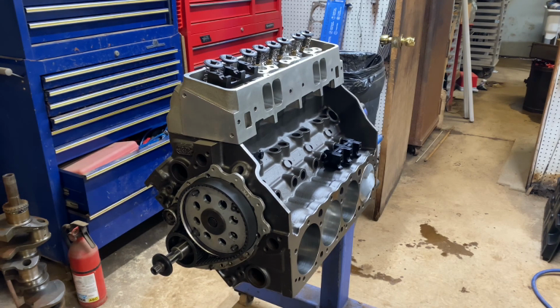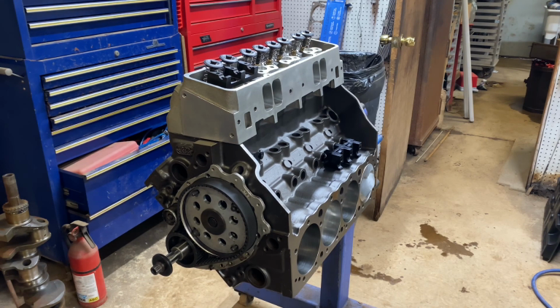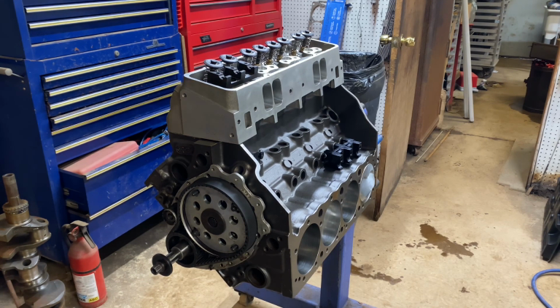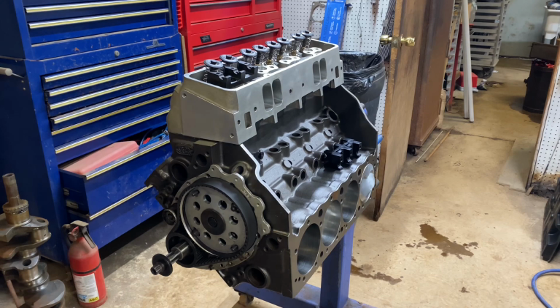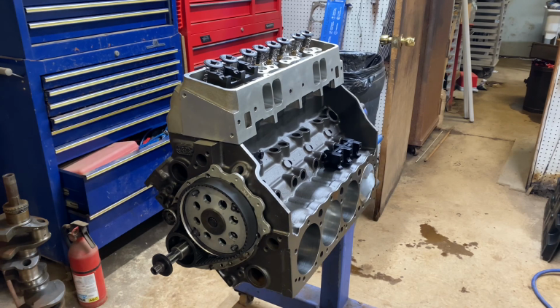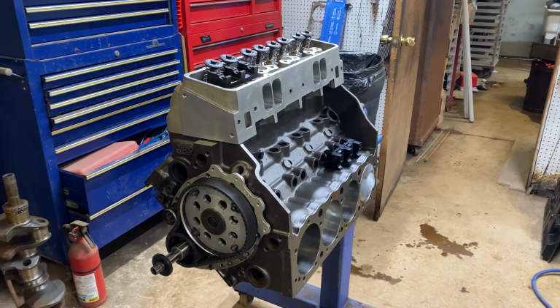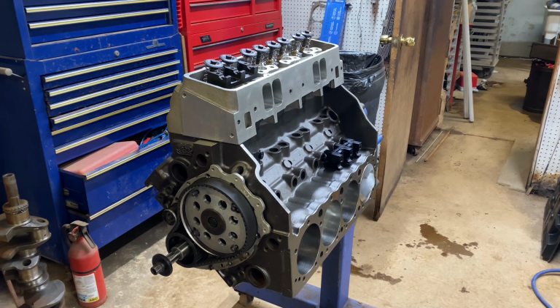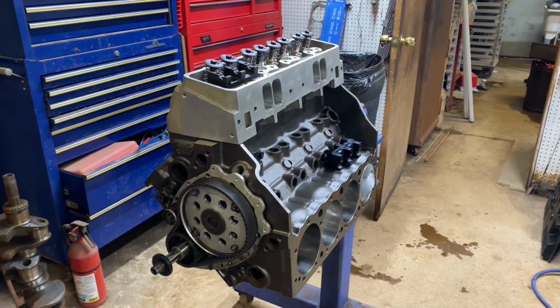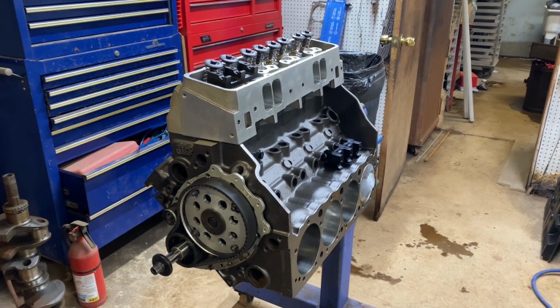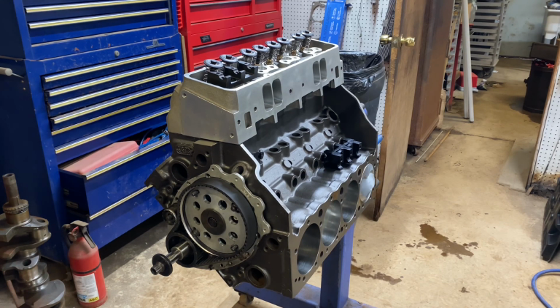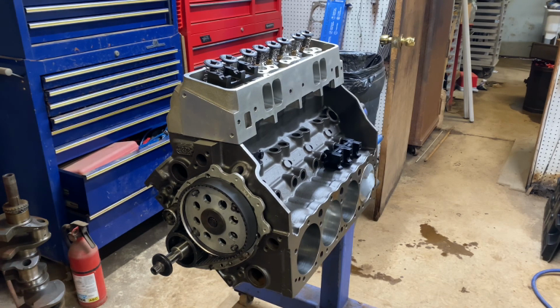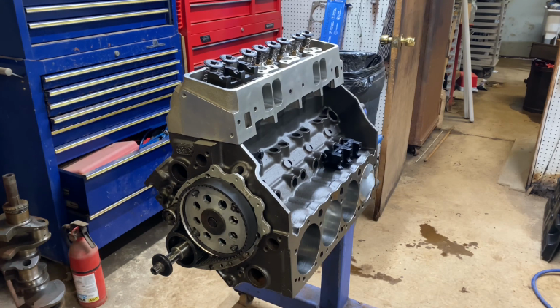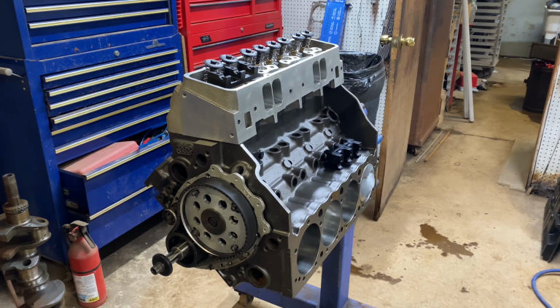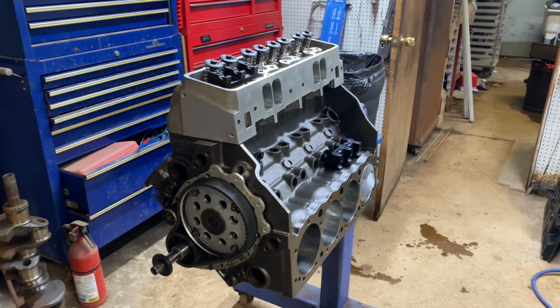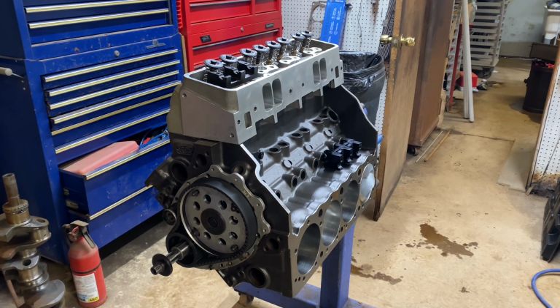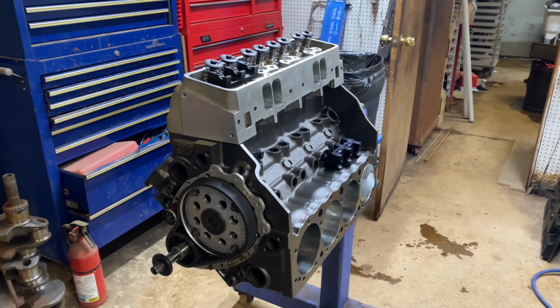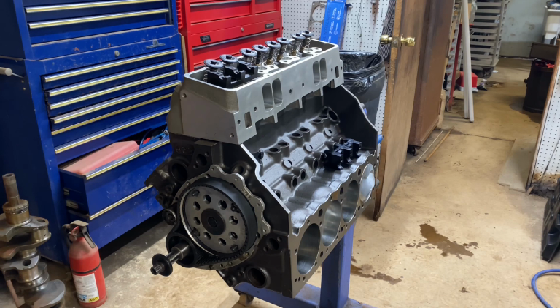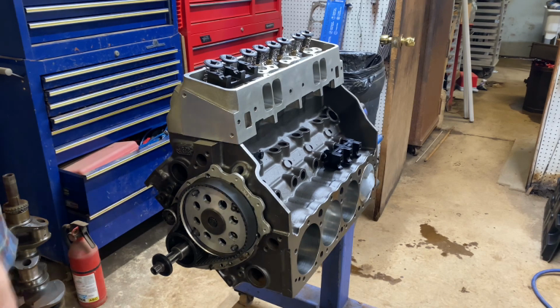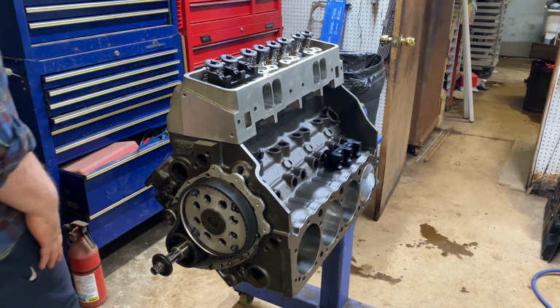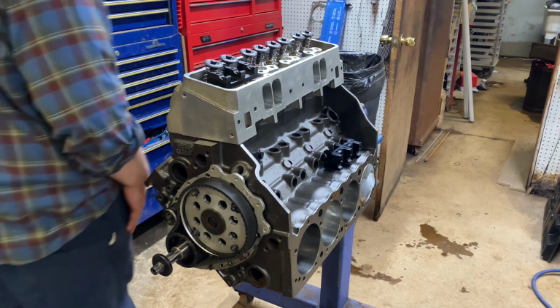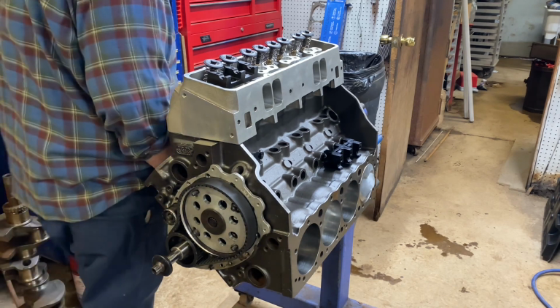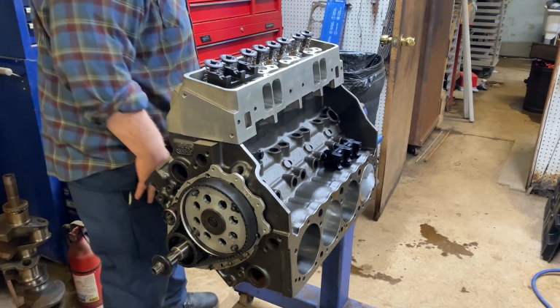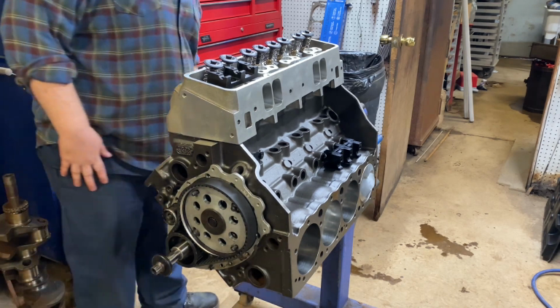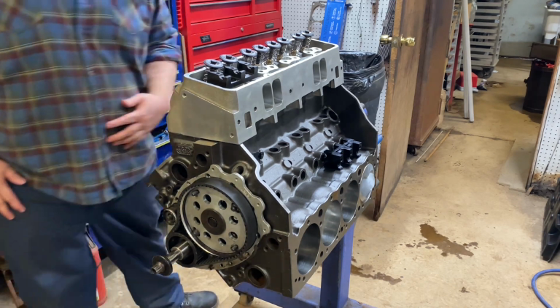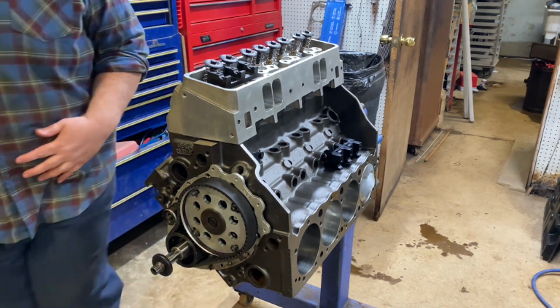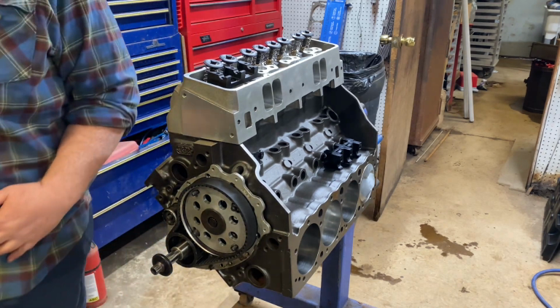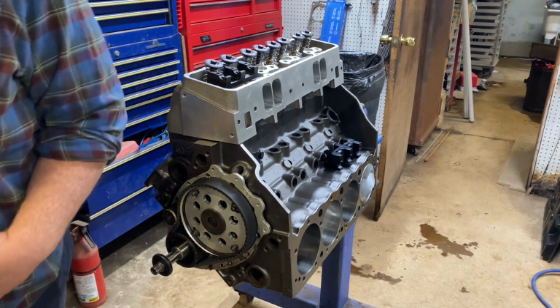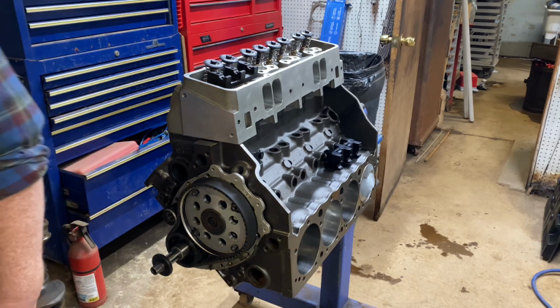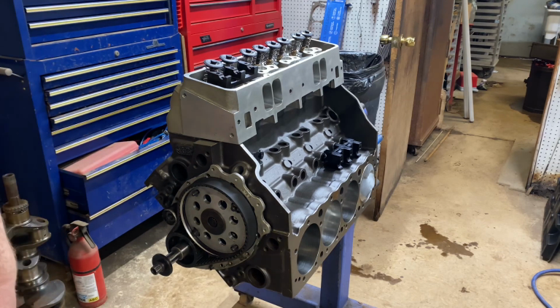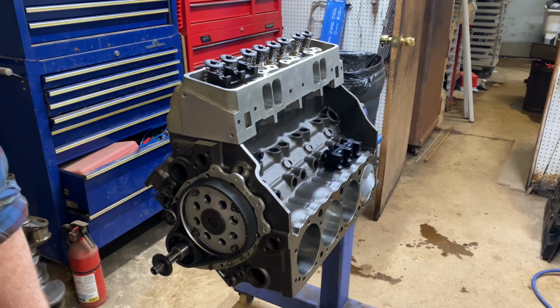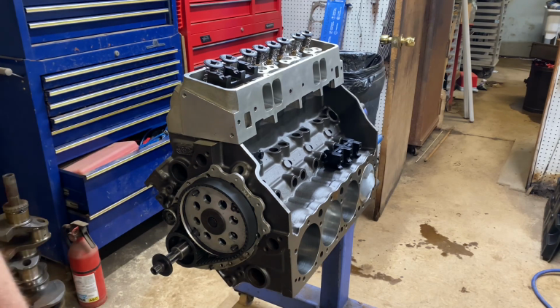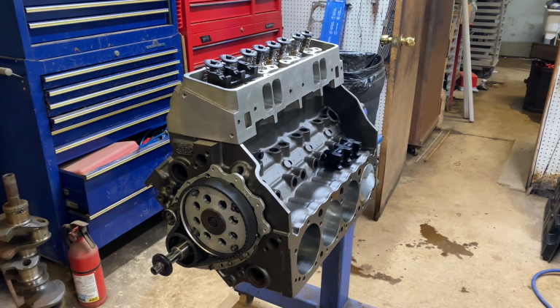It's got an all-Eagle forged rotating assembly with JE pistons, and it's got all the good stuff on it.